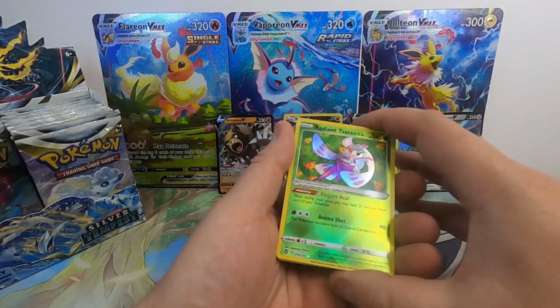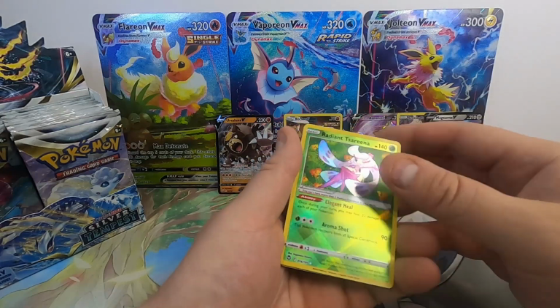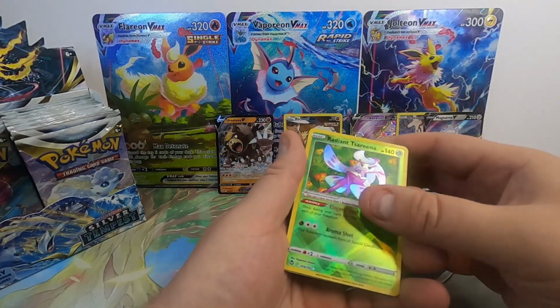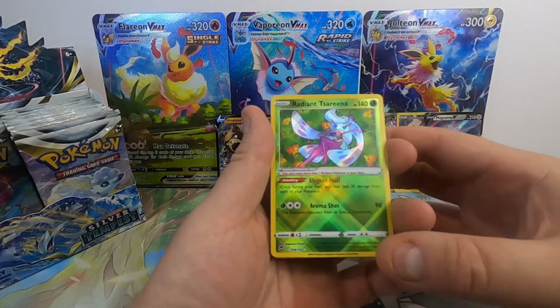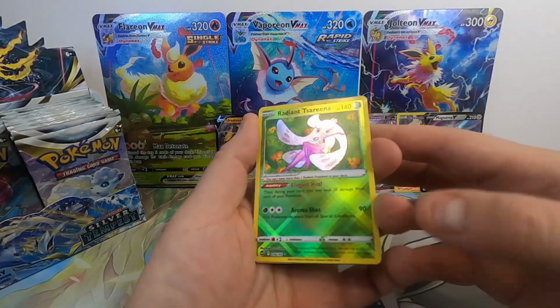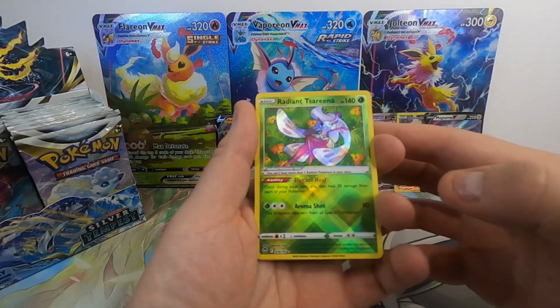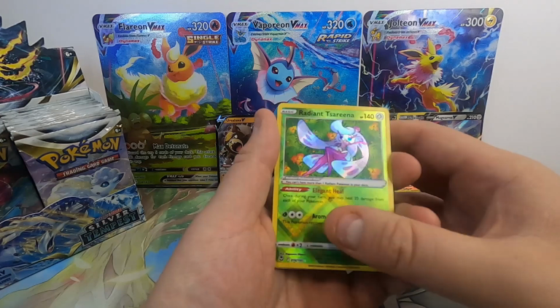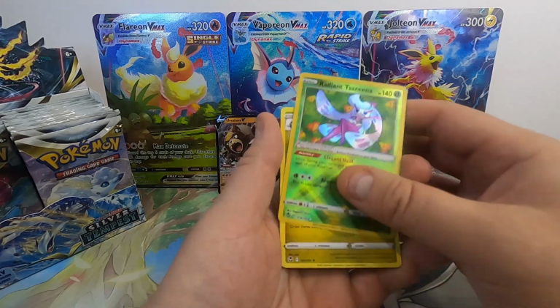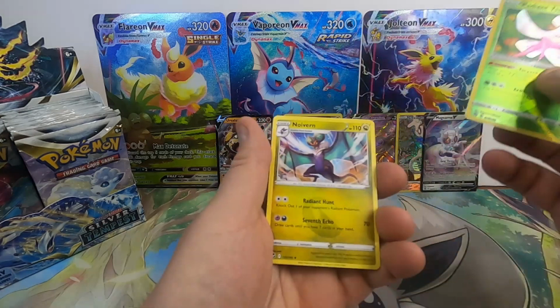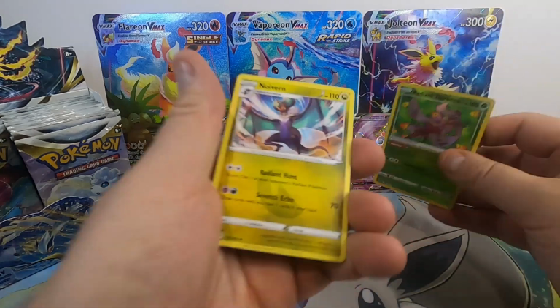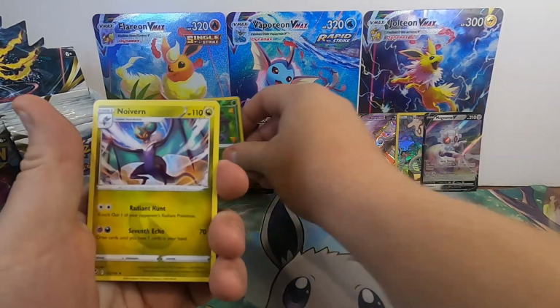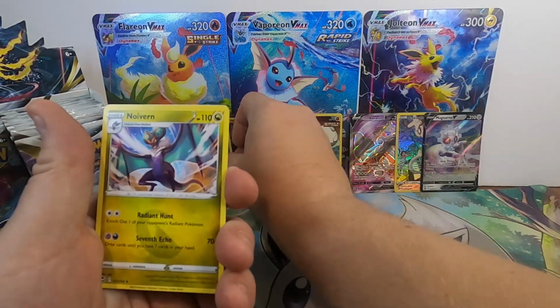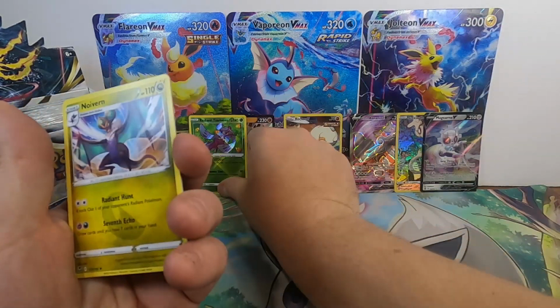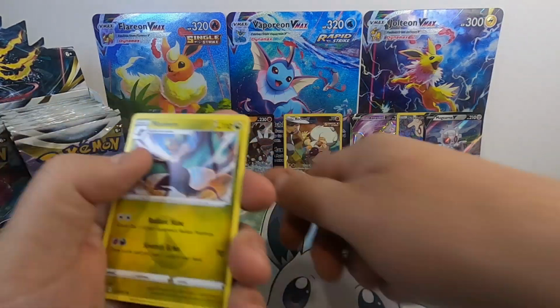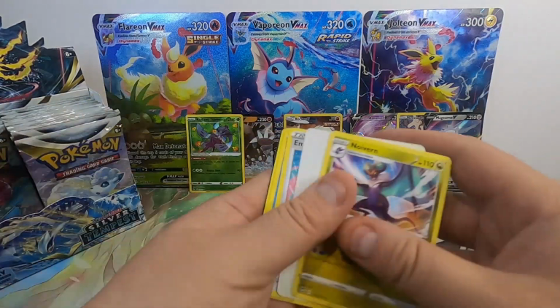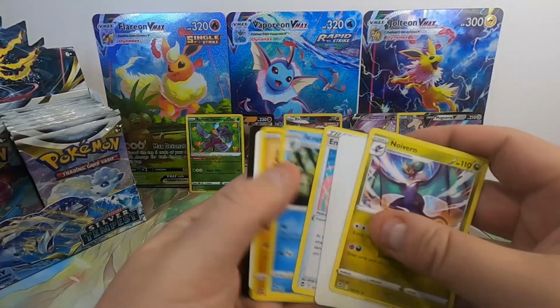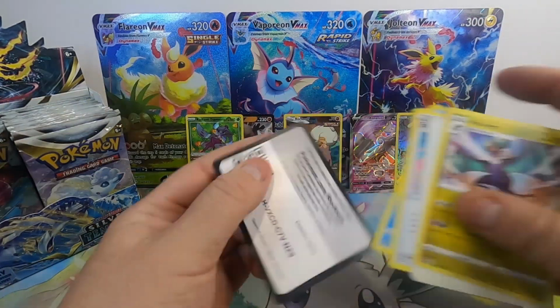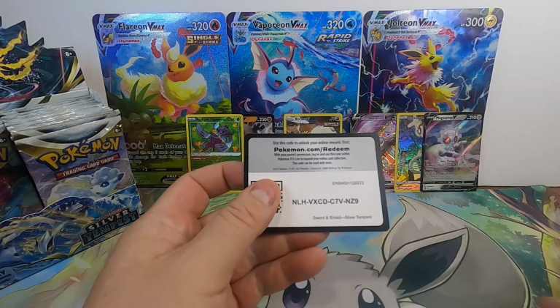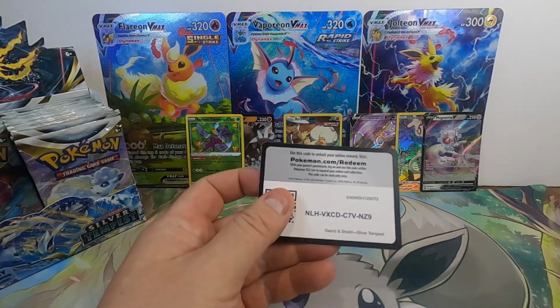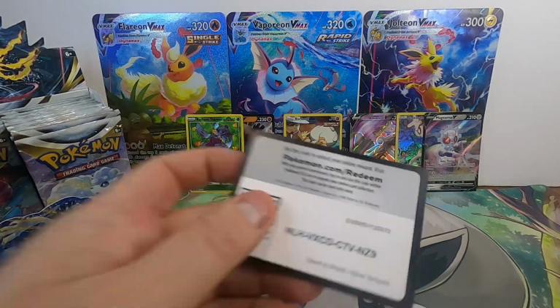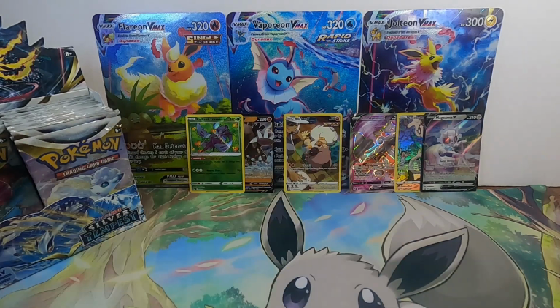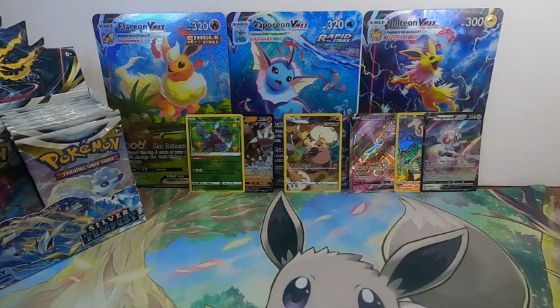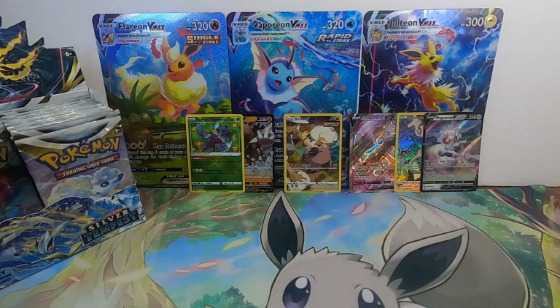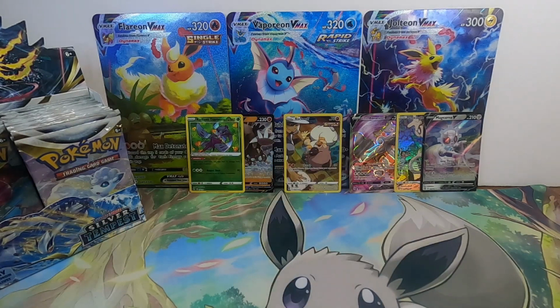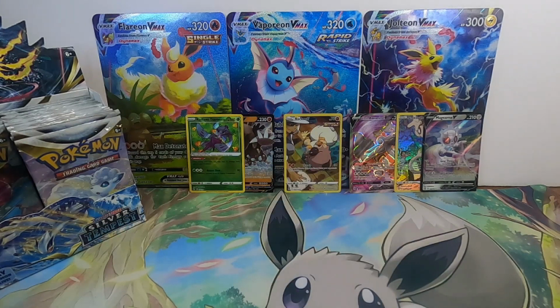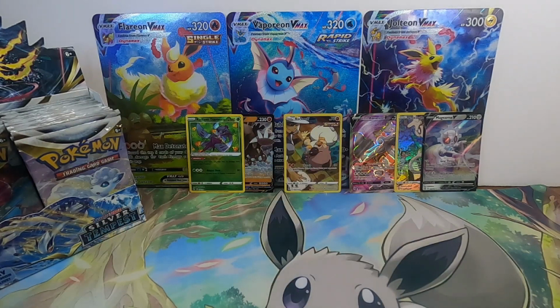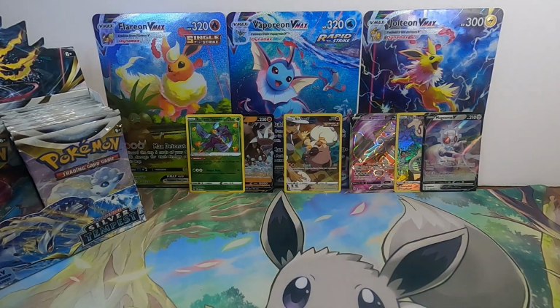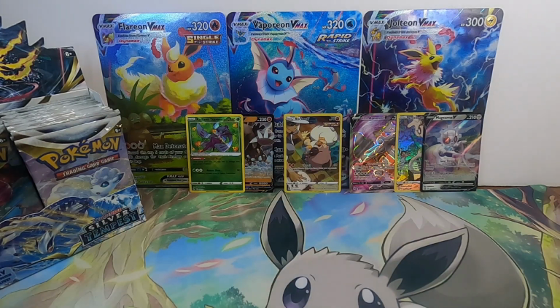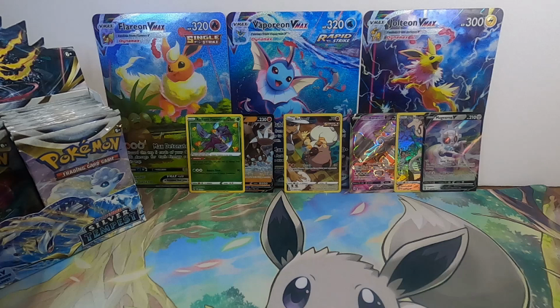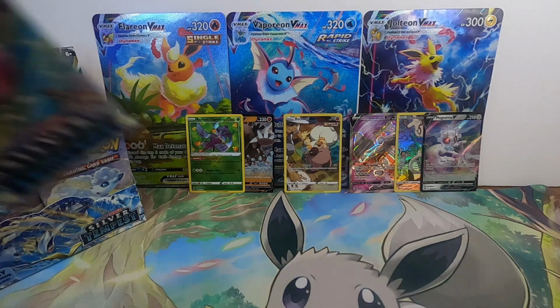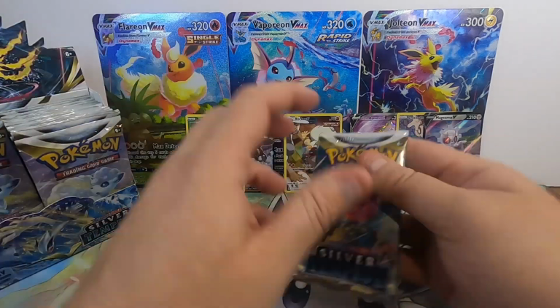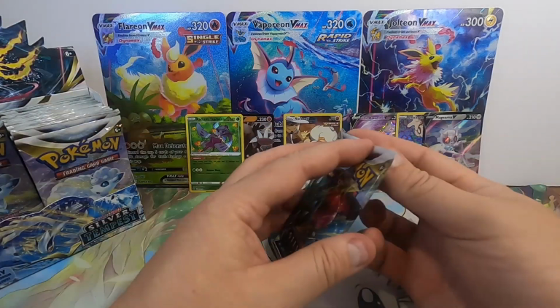Radiant Serena — there we go. First Radiant of the set into a Noivern non-holo. Running at six hits so far on the first half, which is not bad at all.